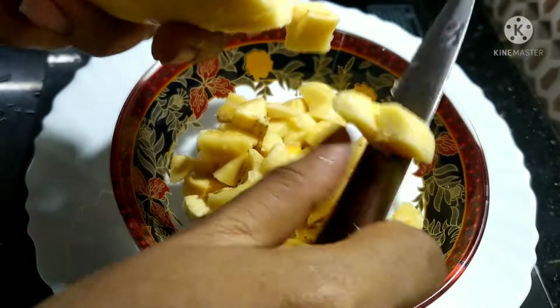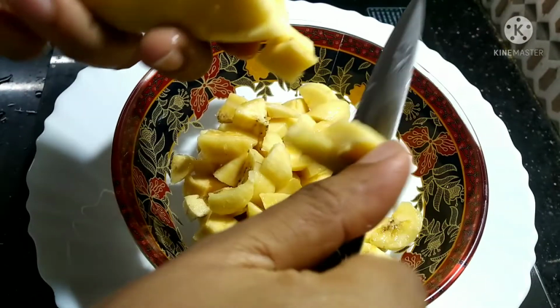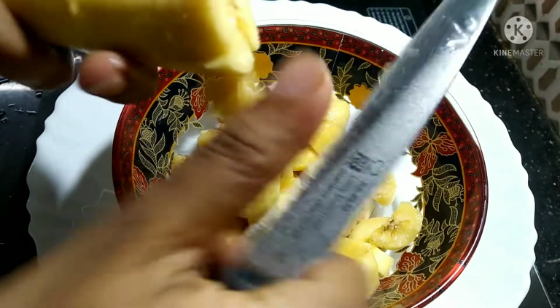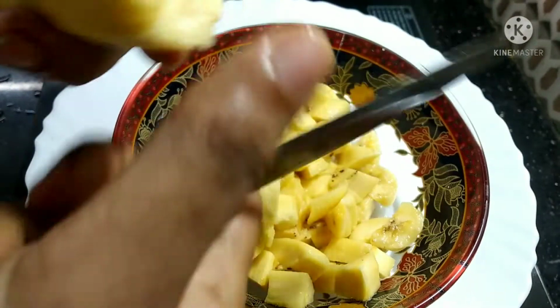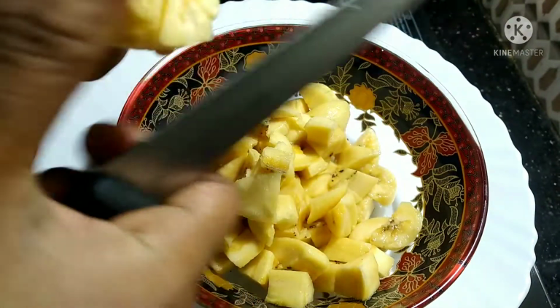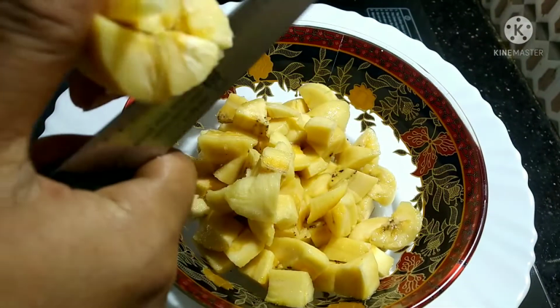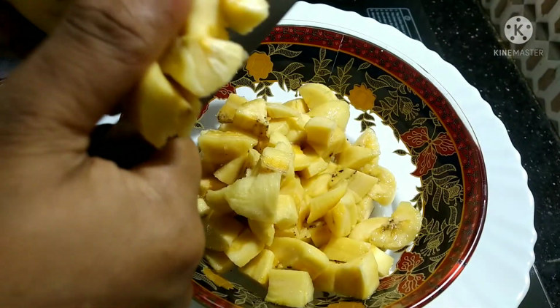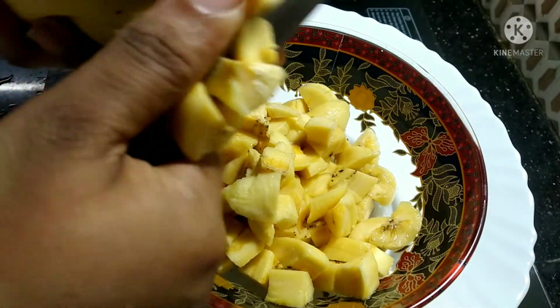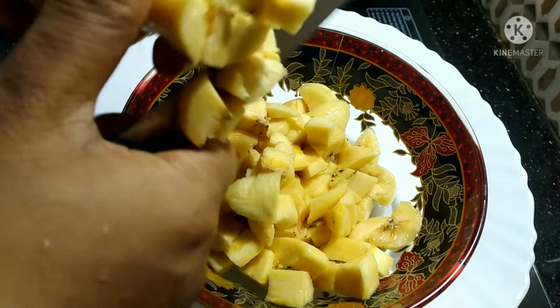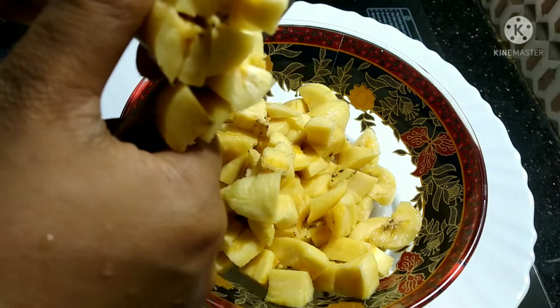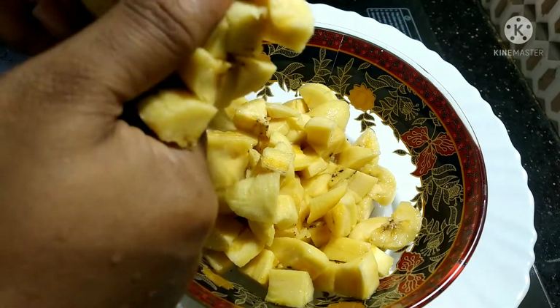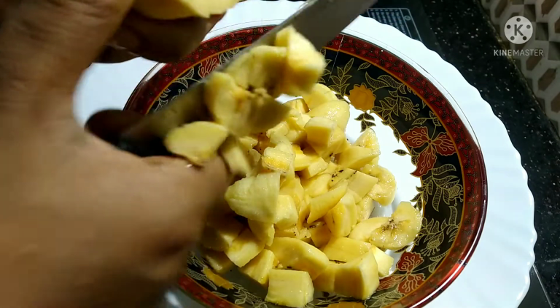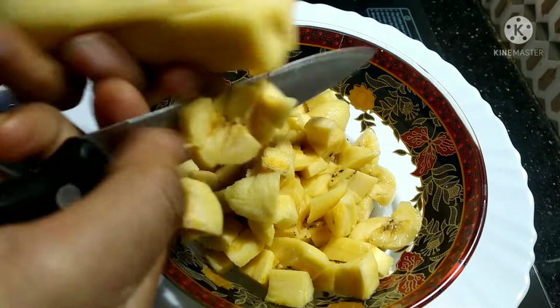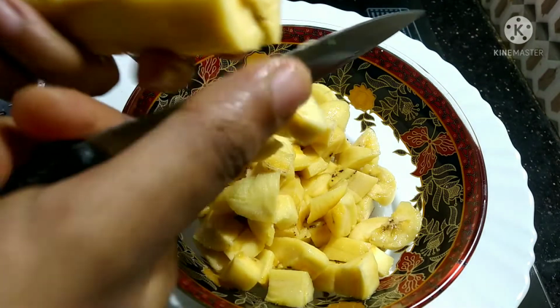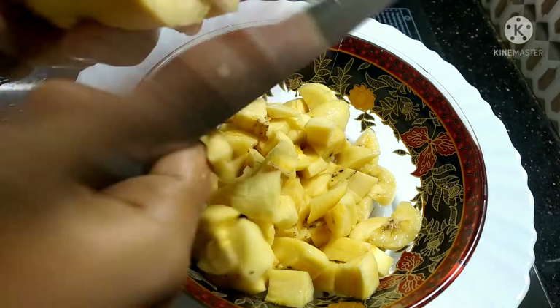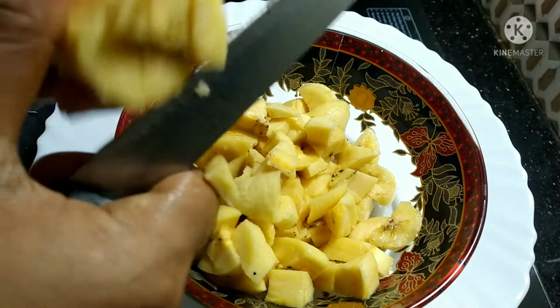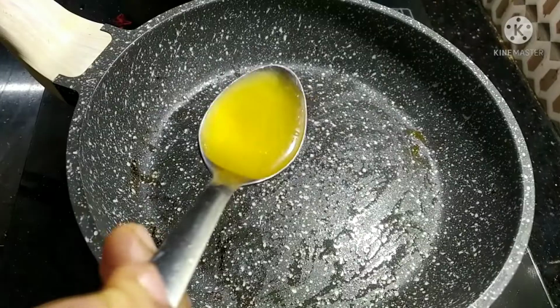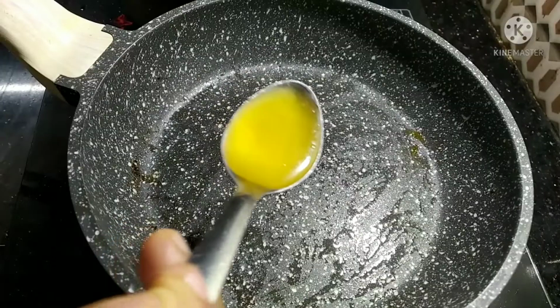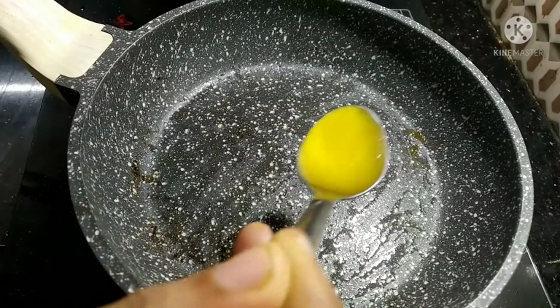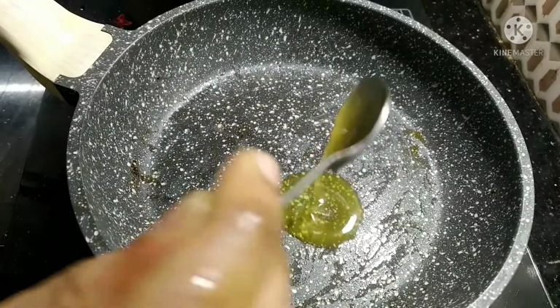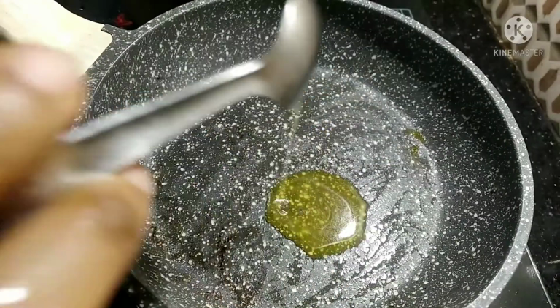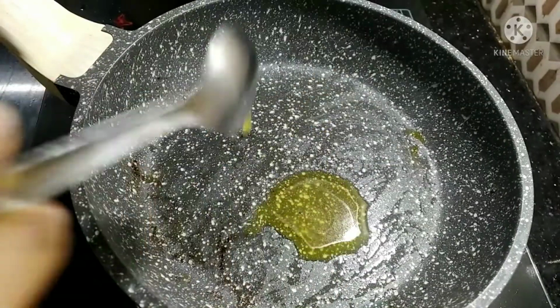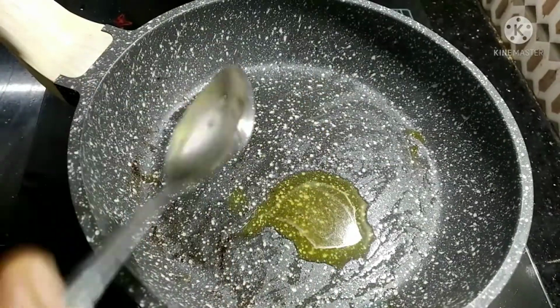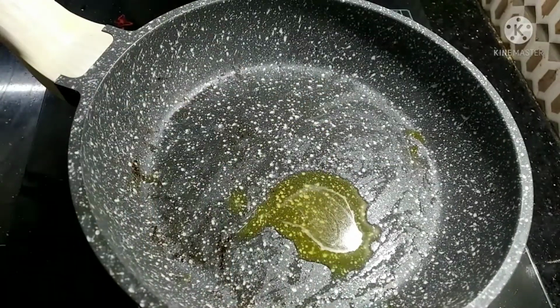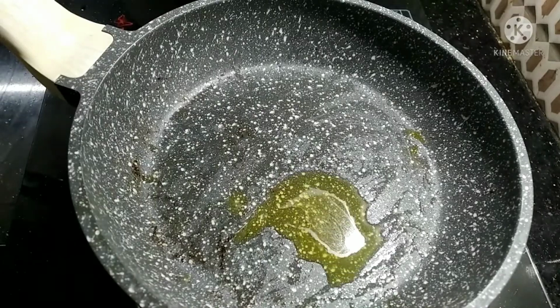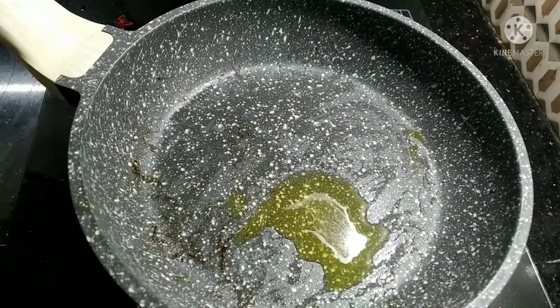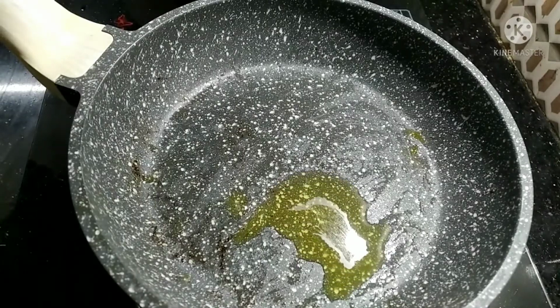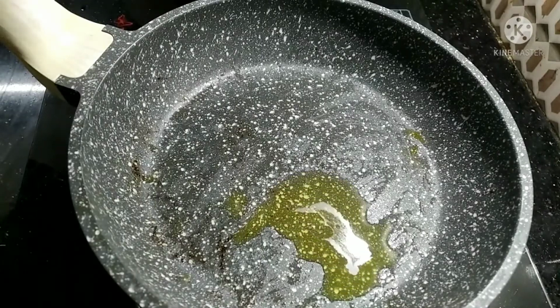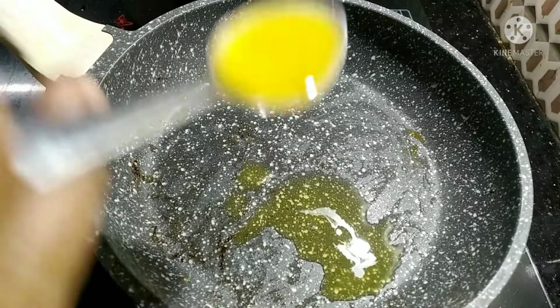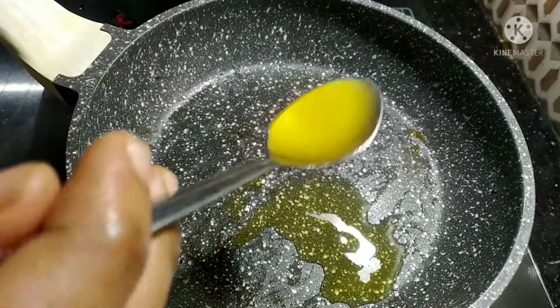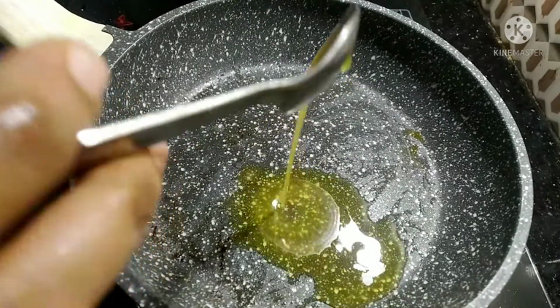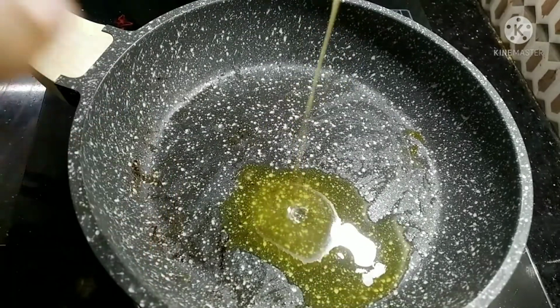Once it's been cut and made into shape, I am going to make 2 tablespoons of the mixture.